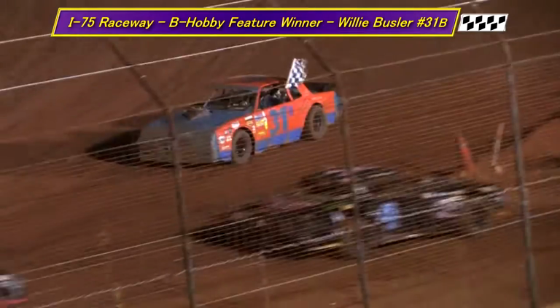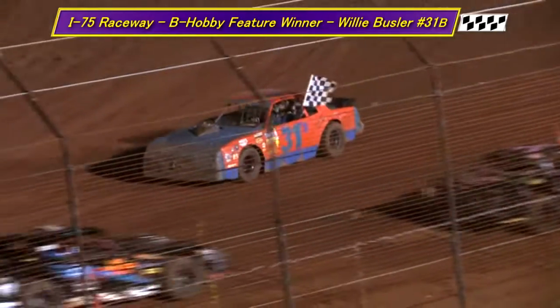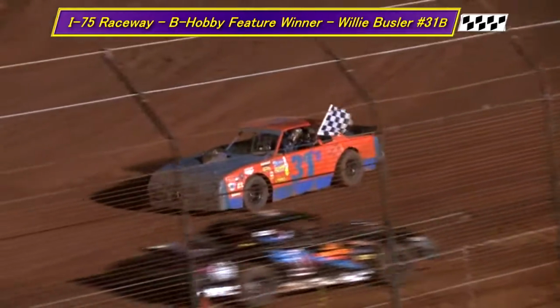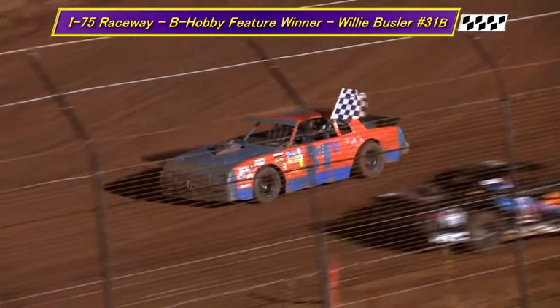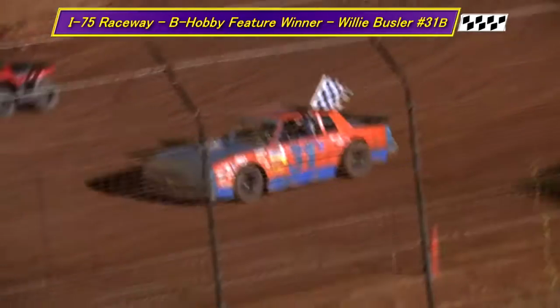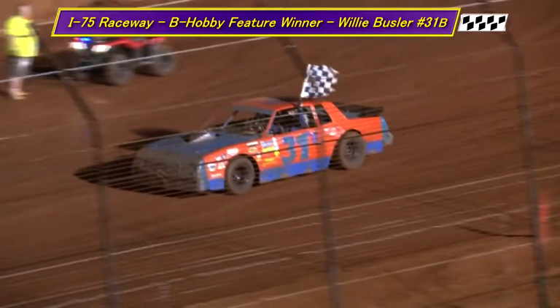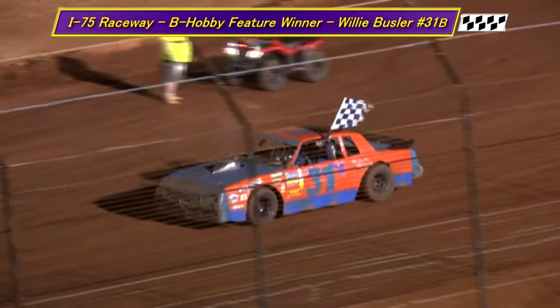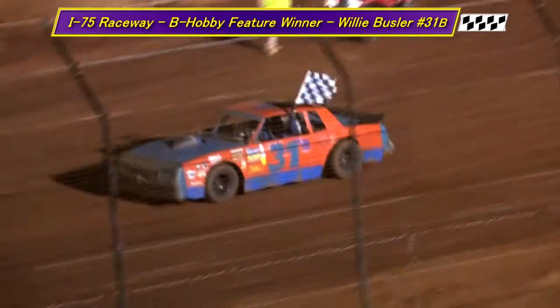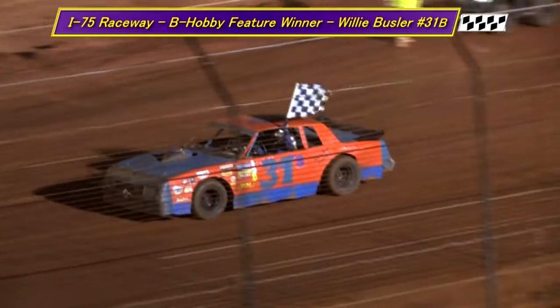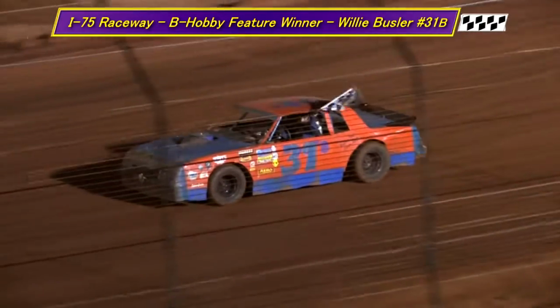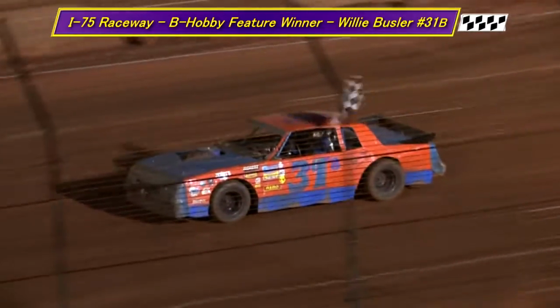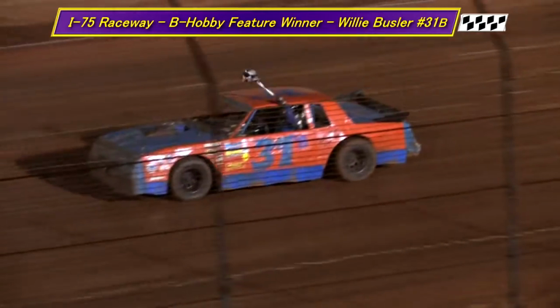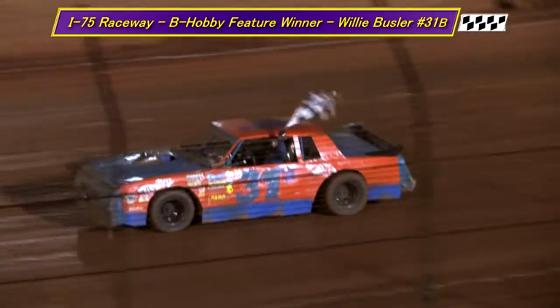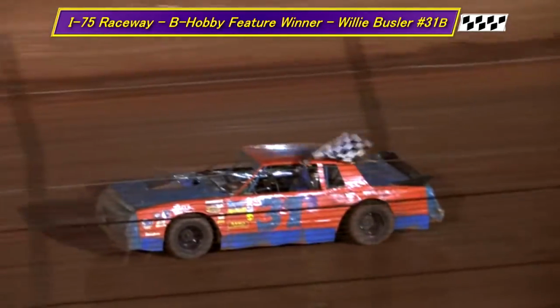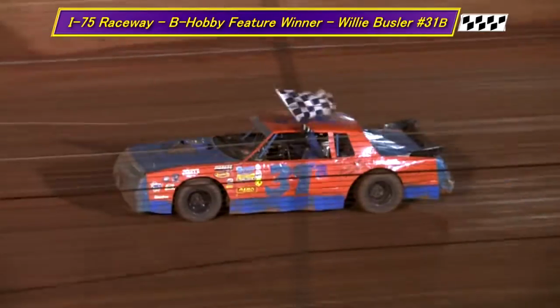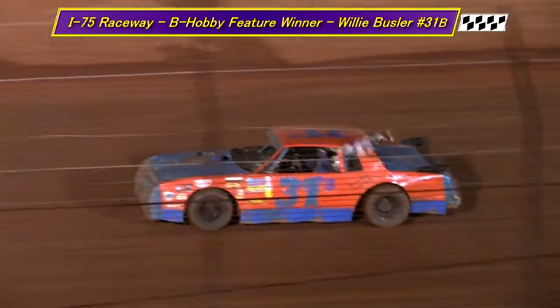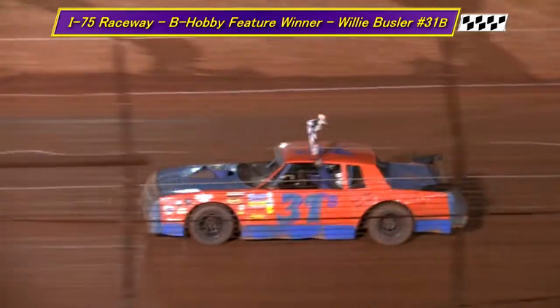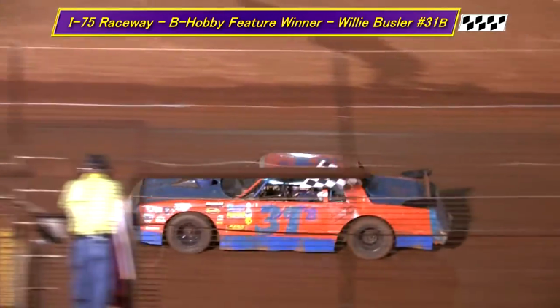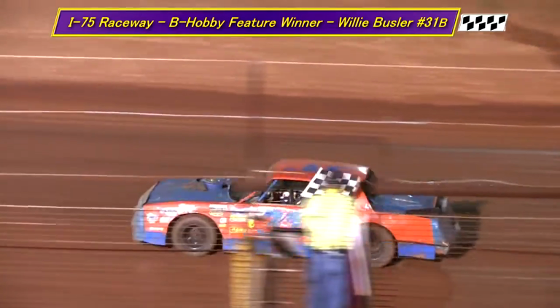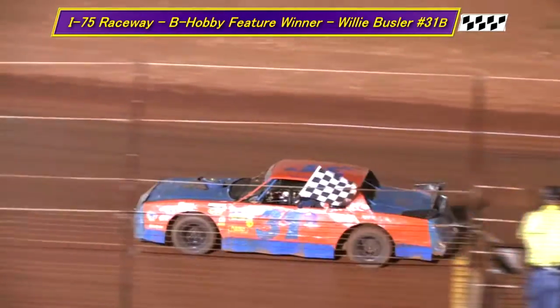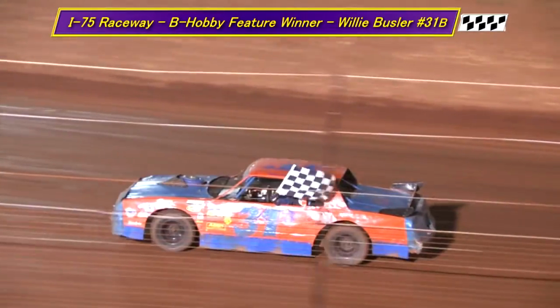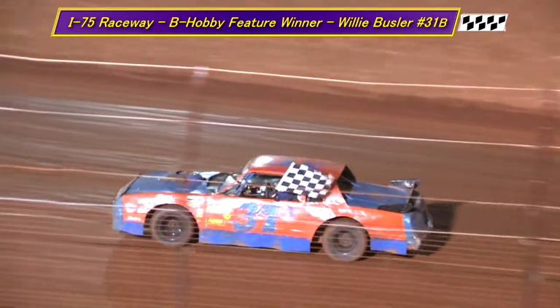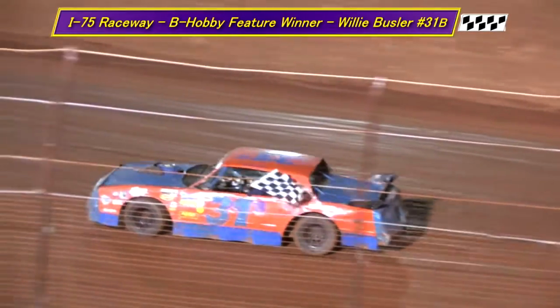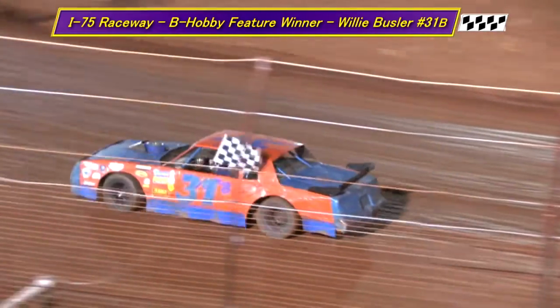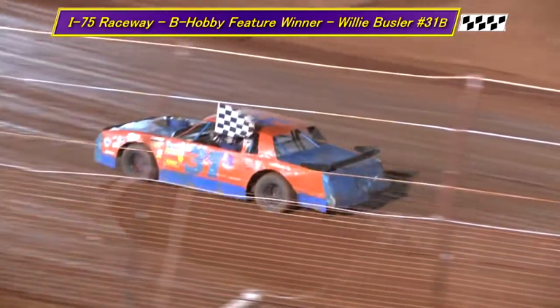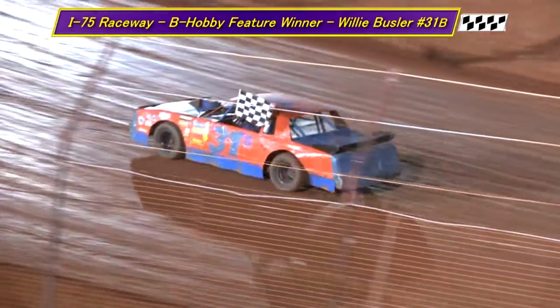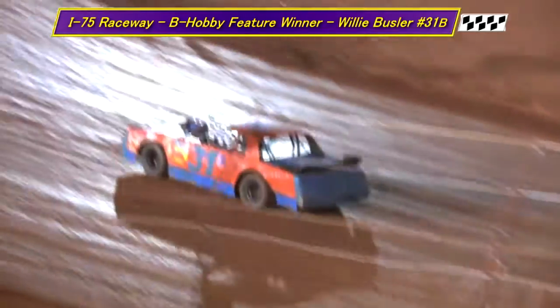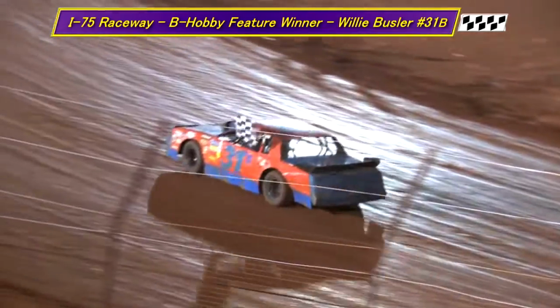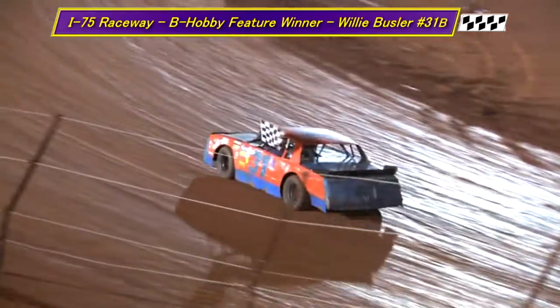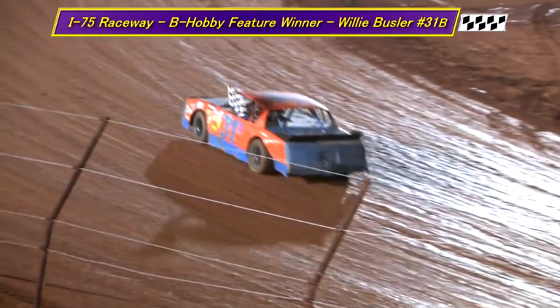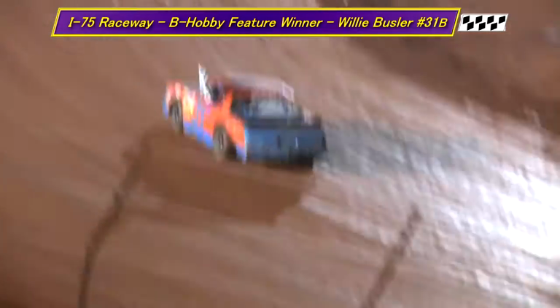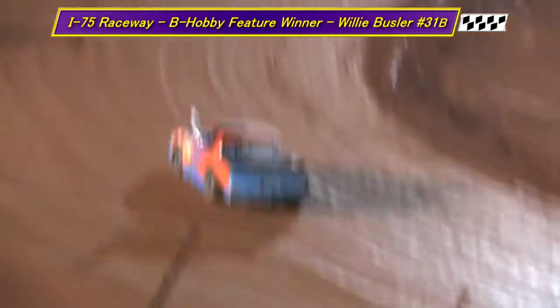All right, race fans, as he makes his victory lap, give a big round of applause to your B-Hobby winner, 31B of Willie Bussler. Bussler getting a pretty loud ovation.